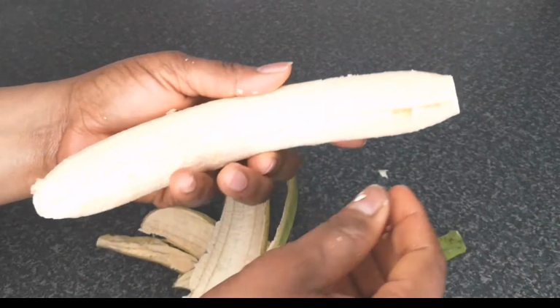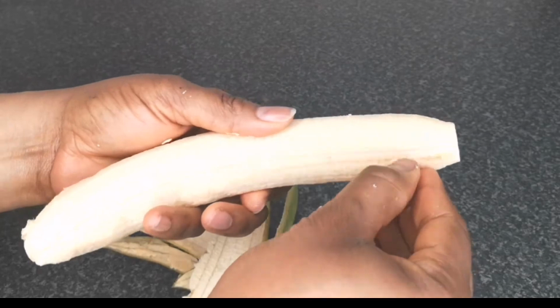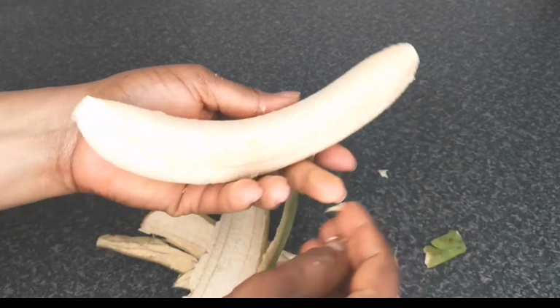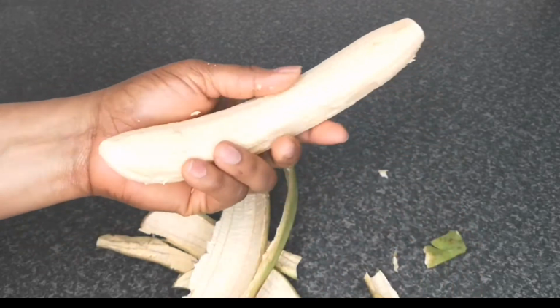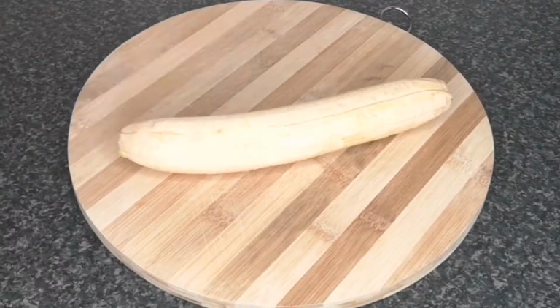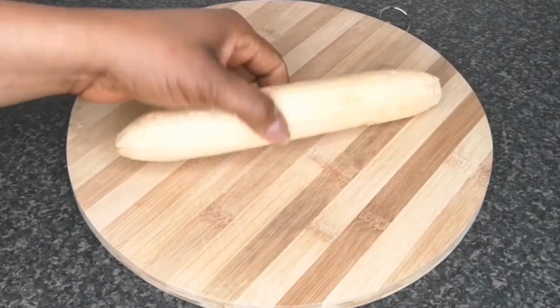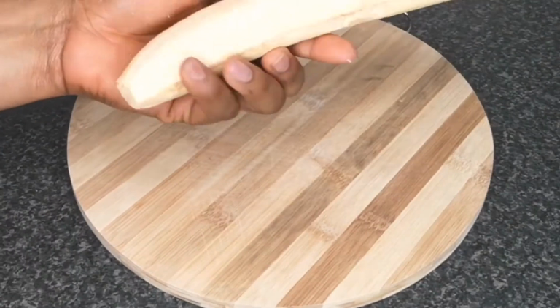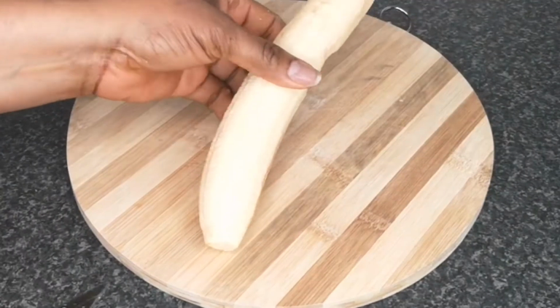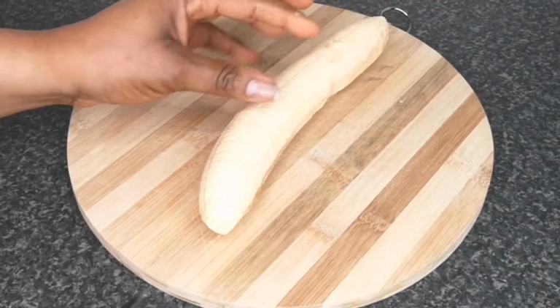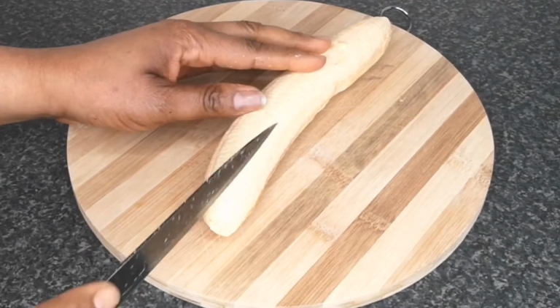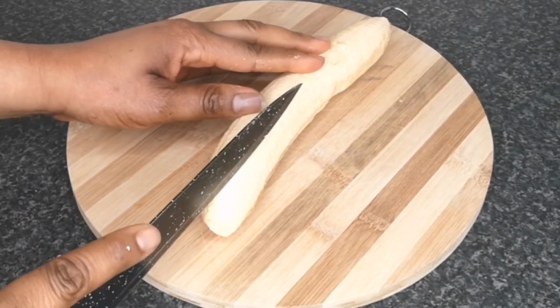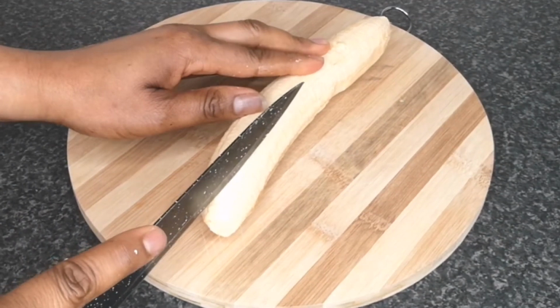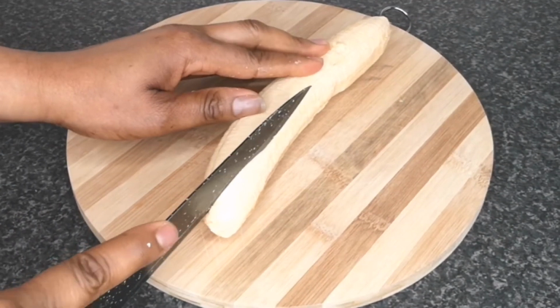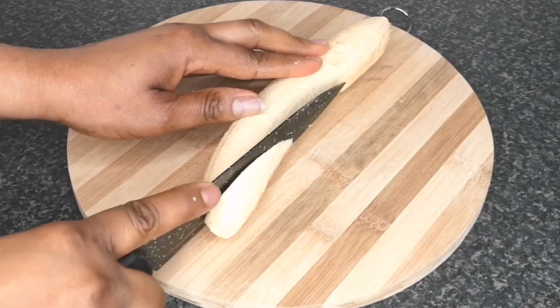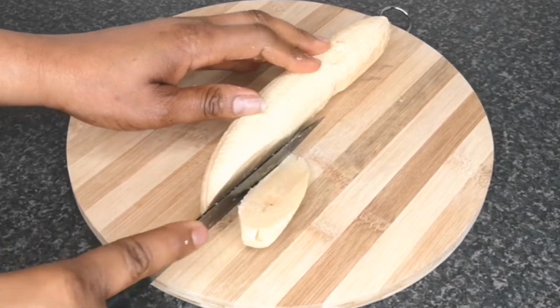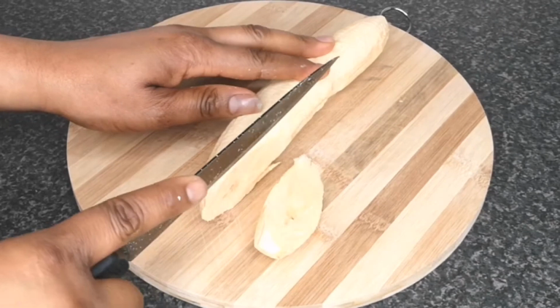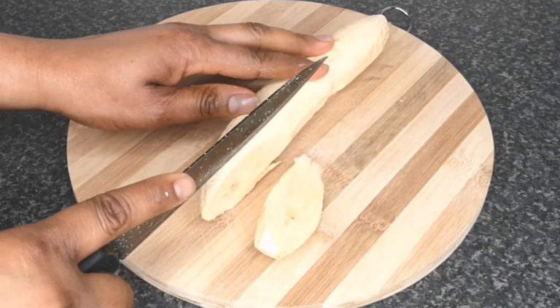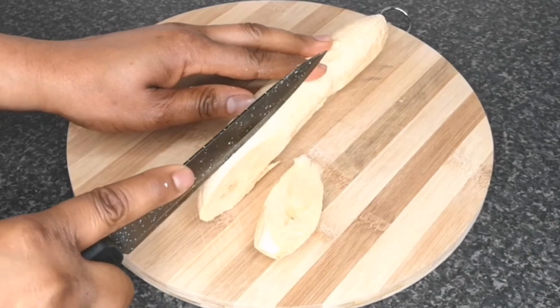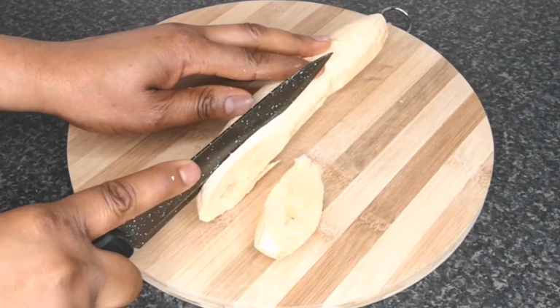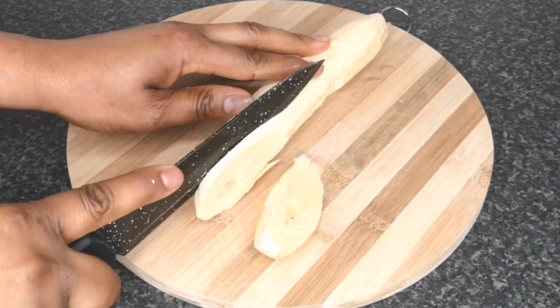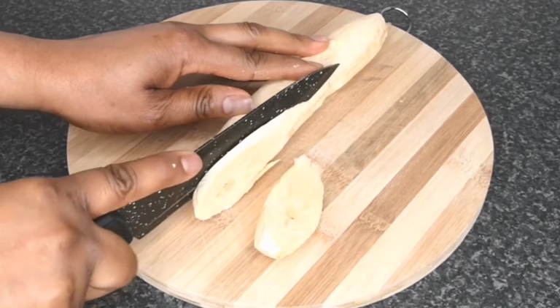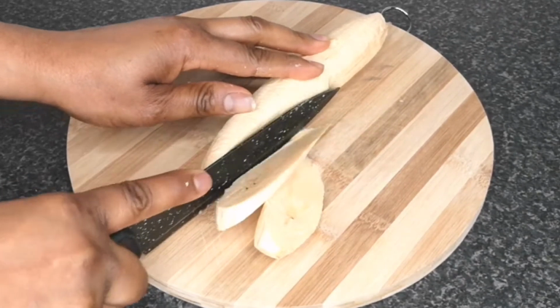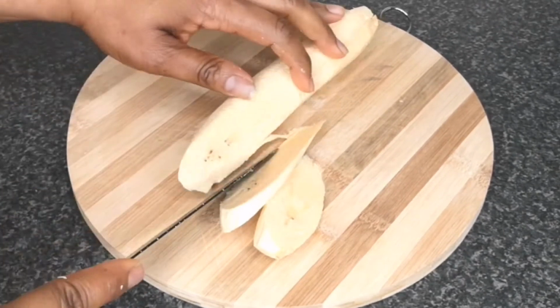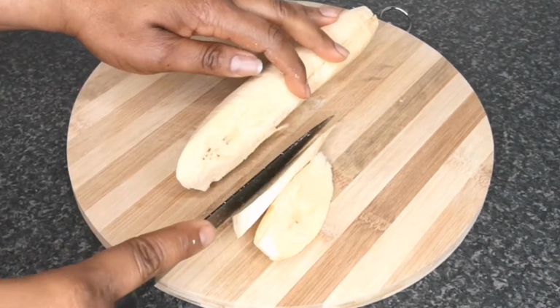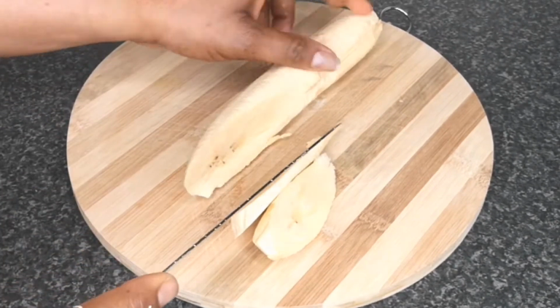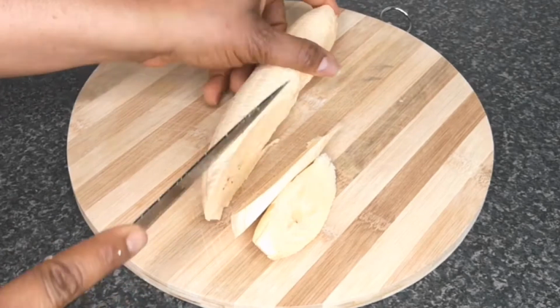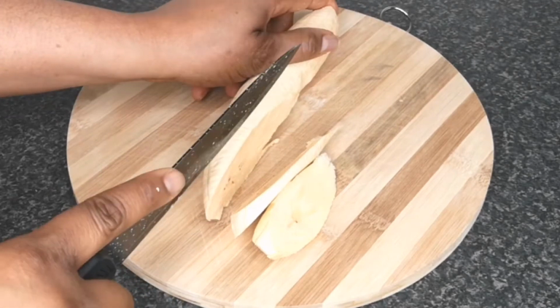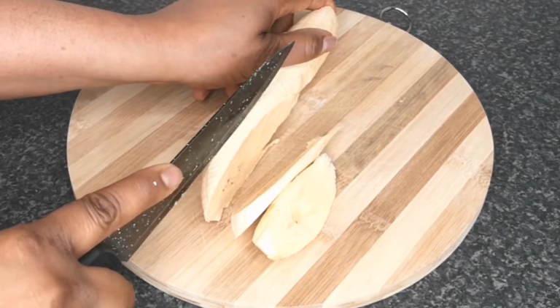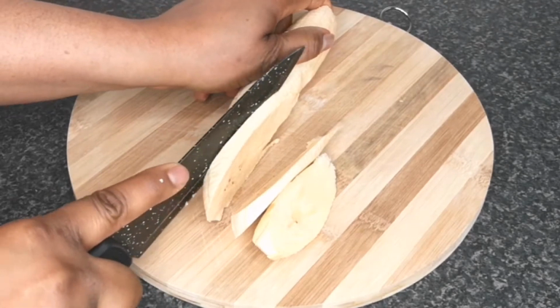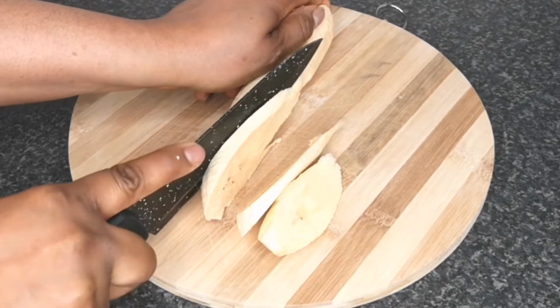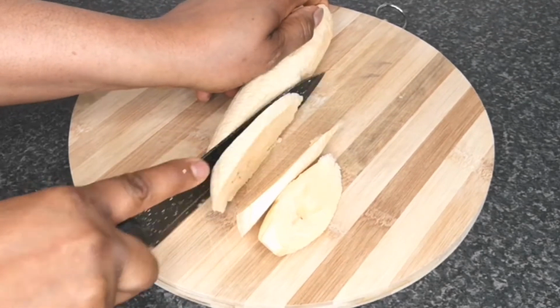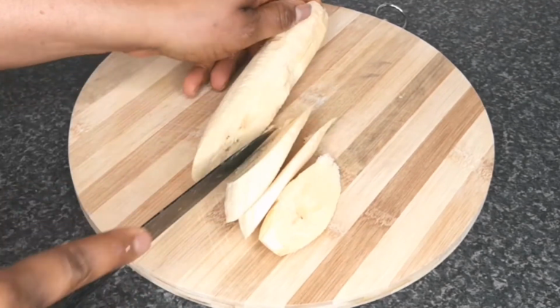That's one plantain ready. I'm going to peel the rest off camera. Next is to slice the plantain into this shape — I'm not very sure what the shape is called, but that's the shape you should slice or cut the plantain.